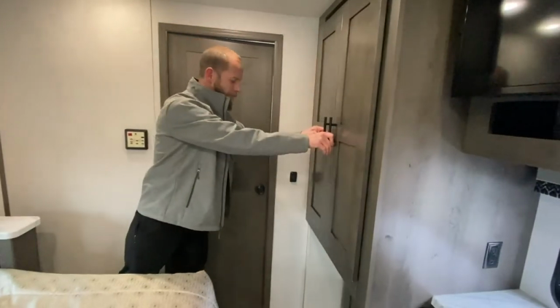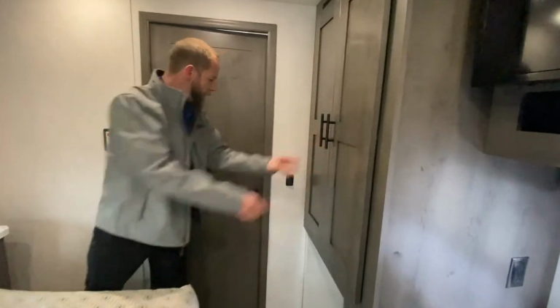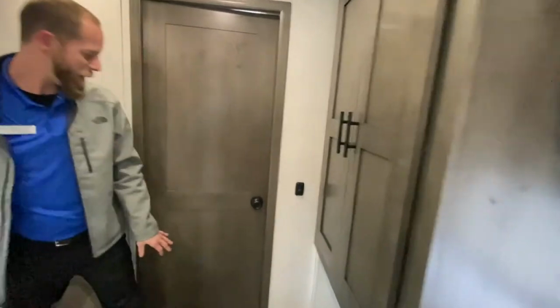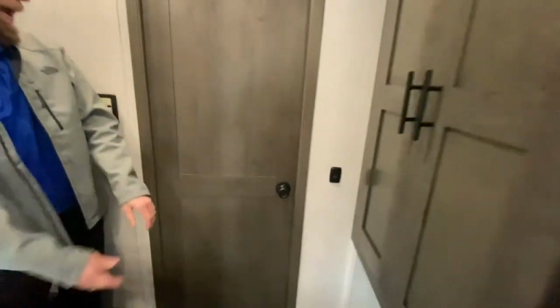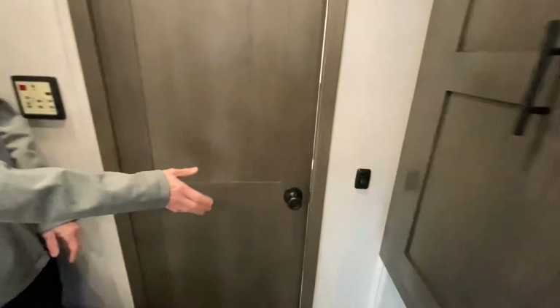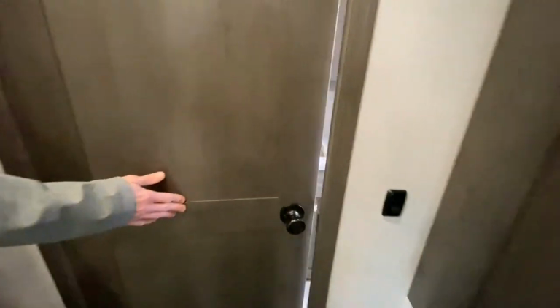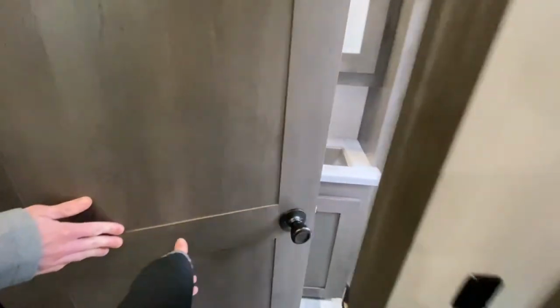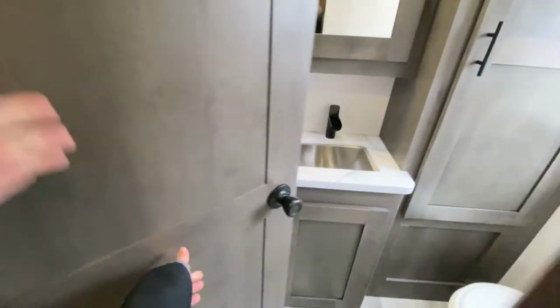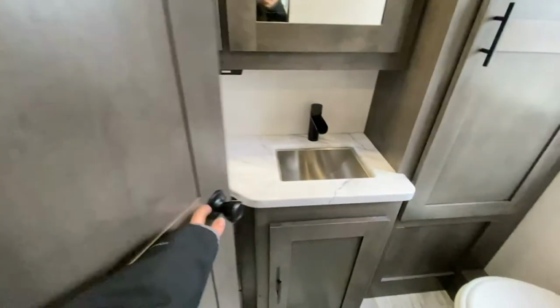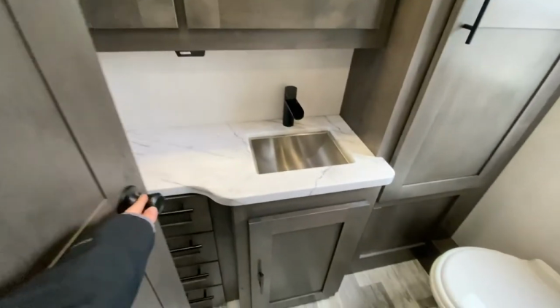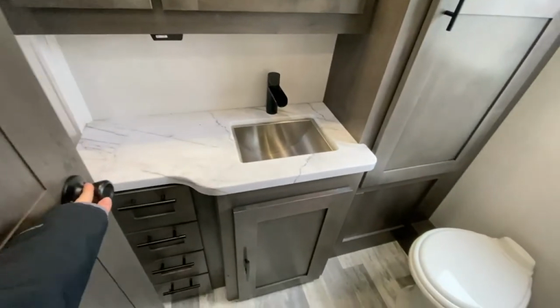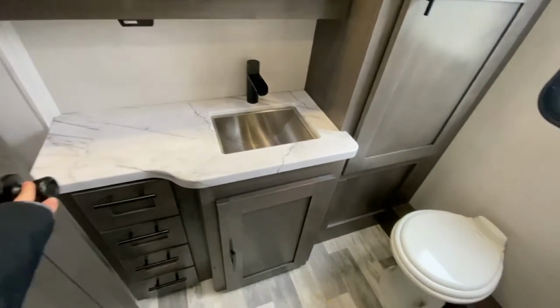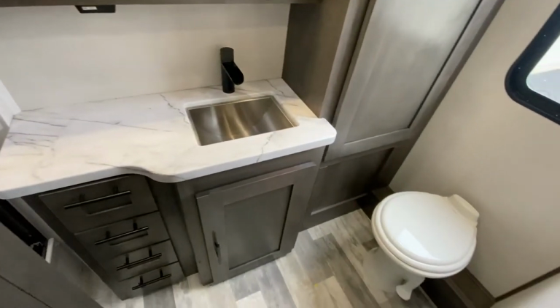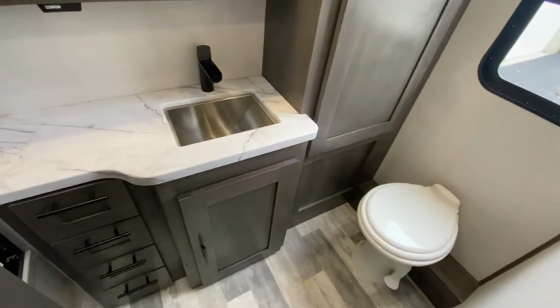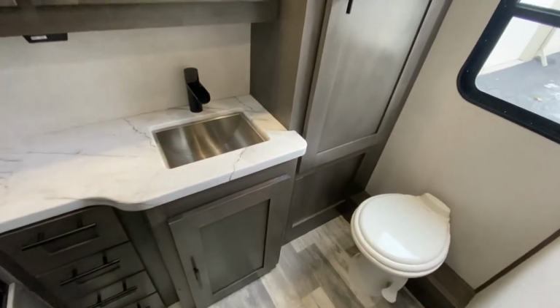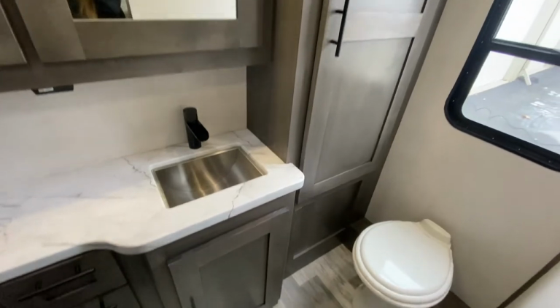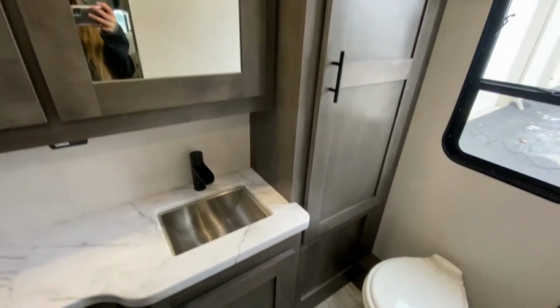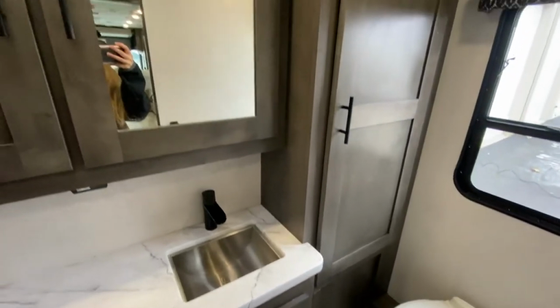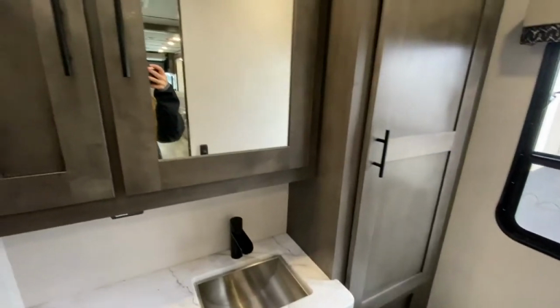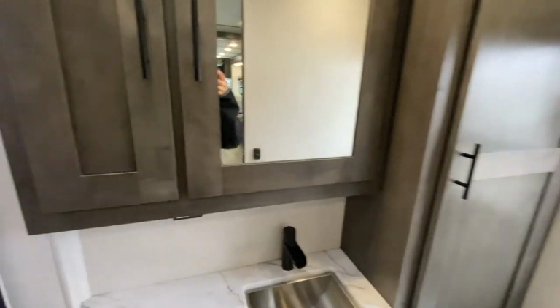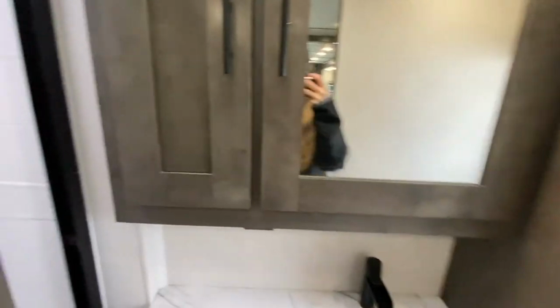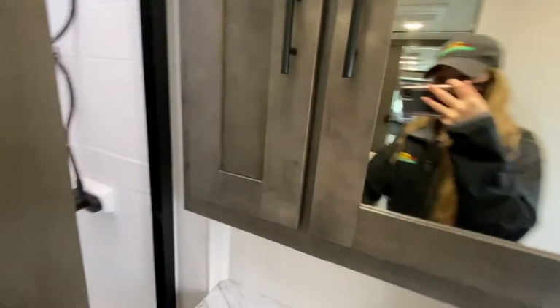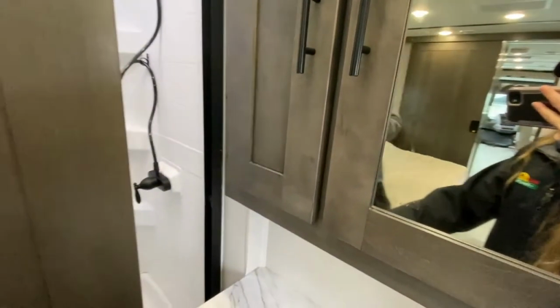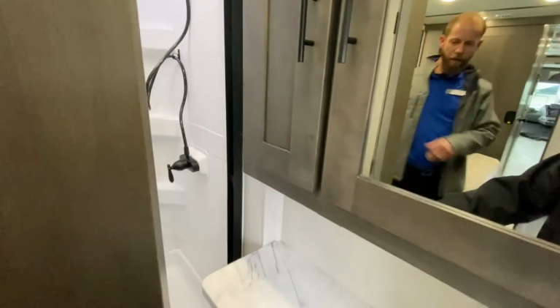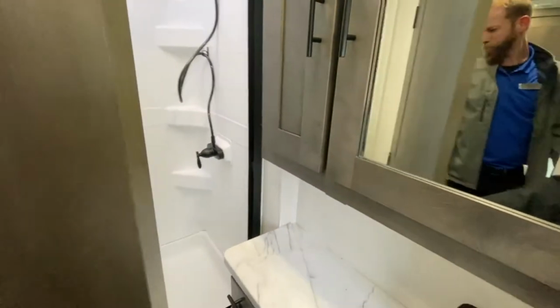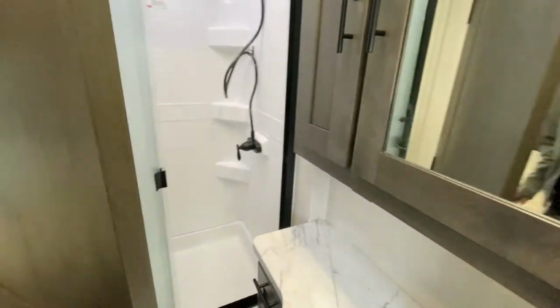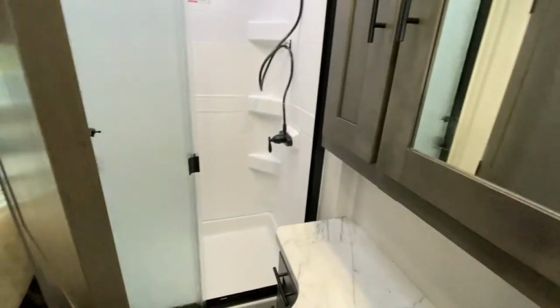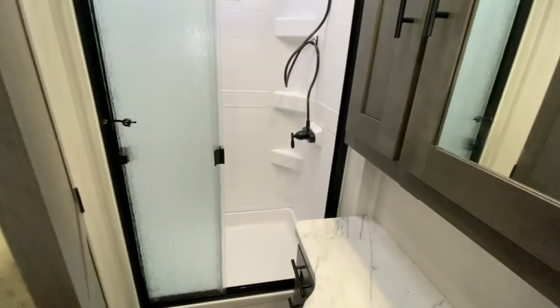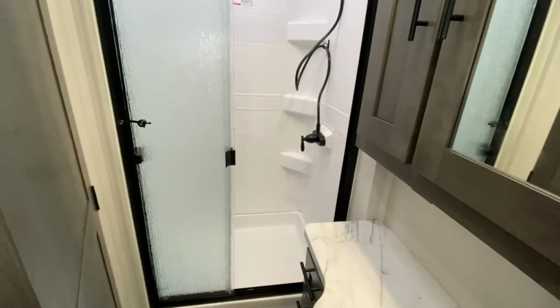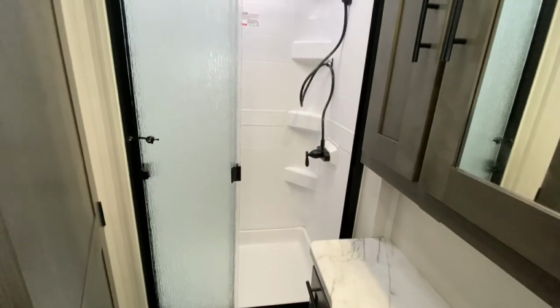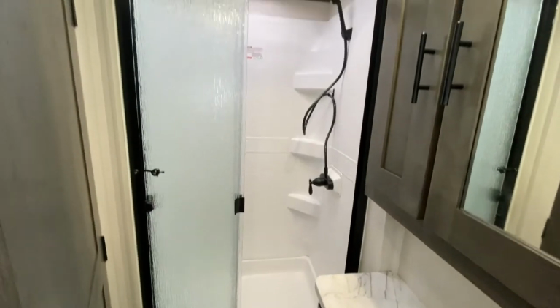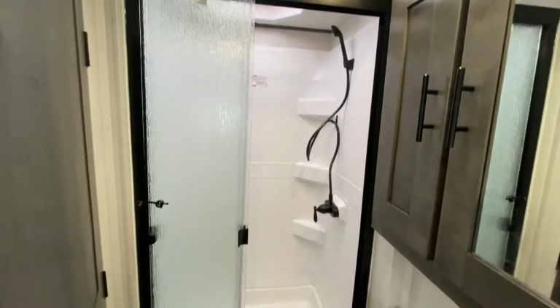Fully equipped with your own washer and dryer. And then the full bath back here — it's got a ton of storage, tons of drawers, cabinets, and vanity. You've got a nice big shower with a glass enclosure.